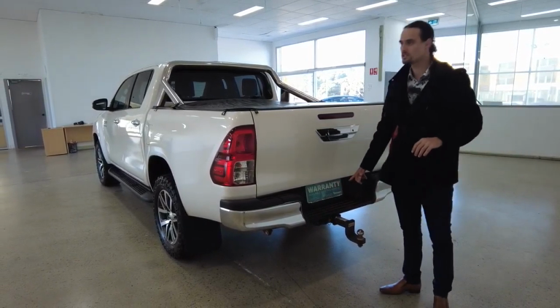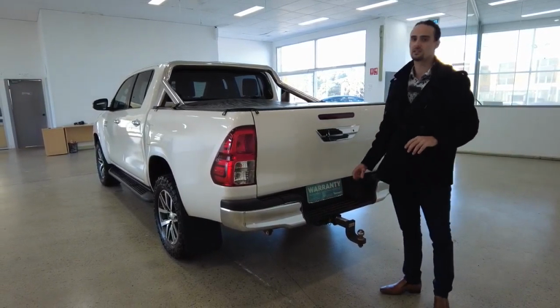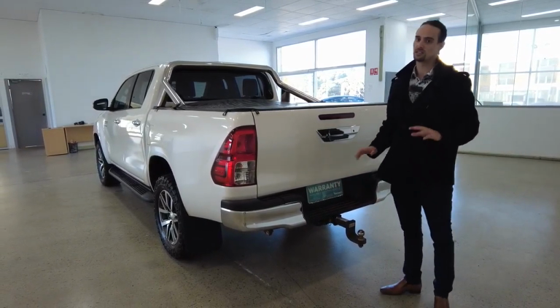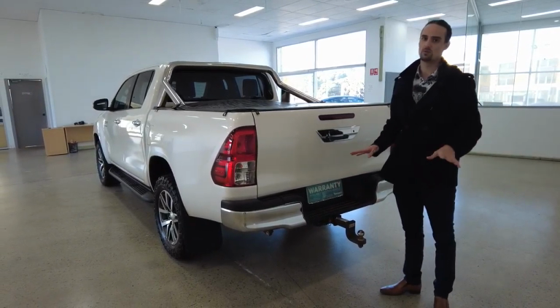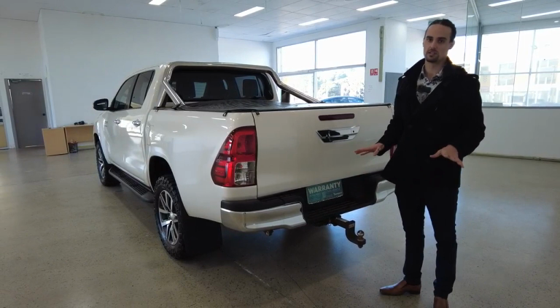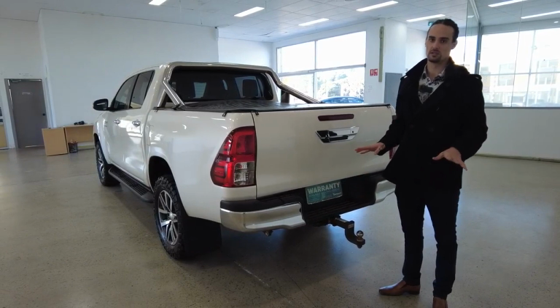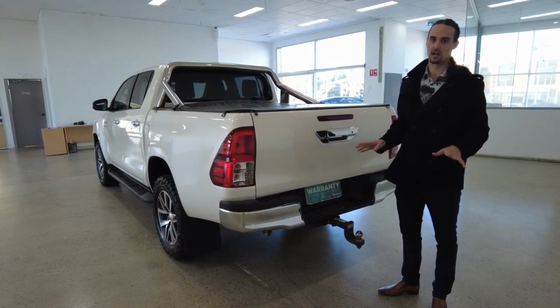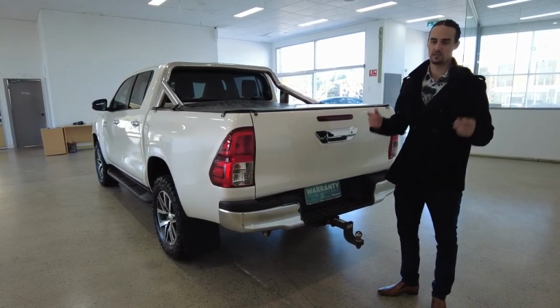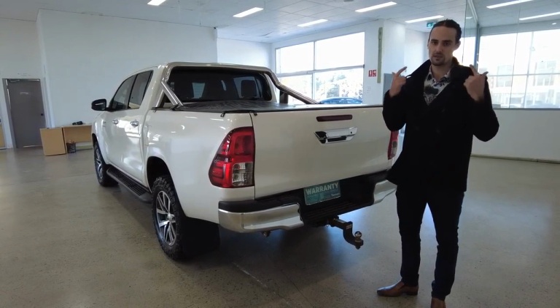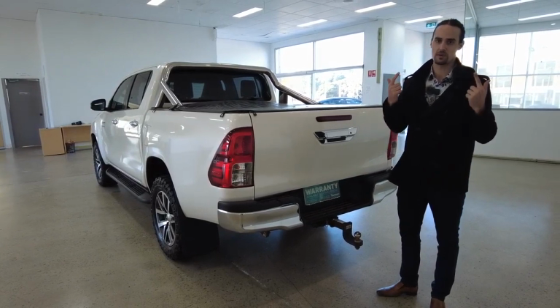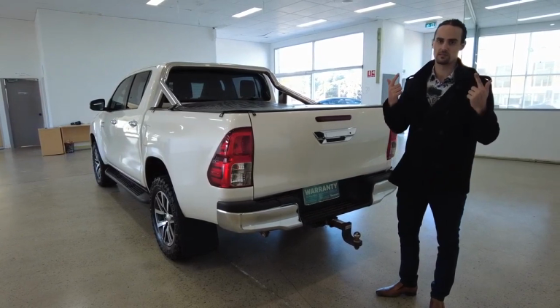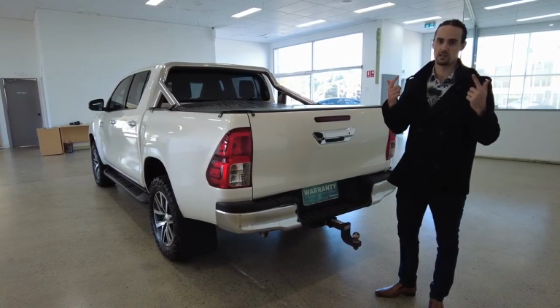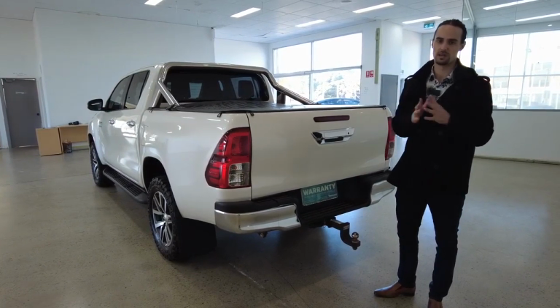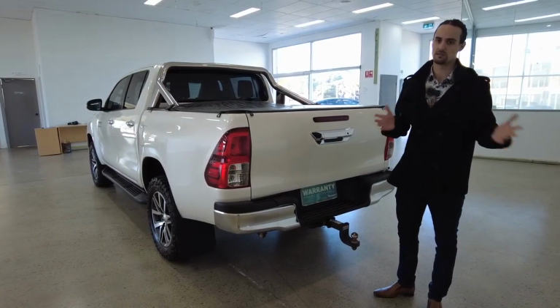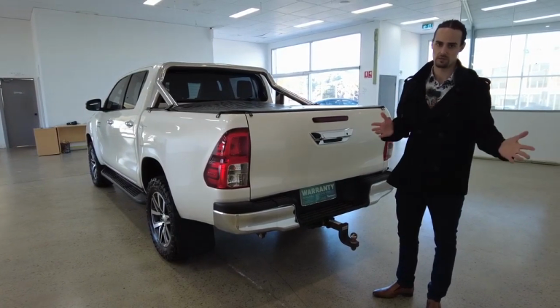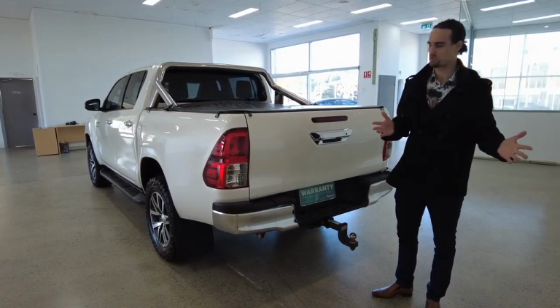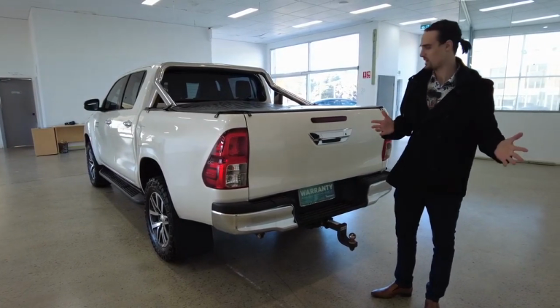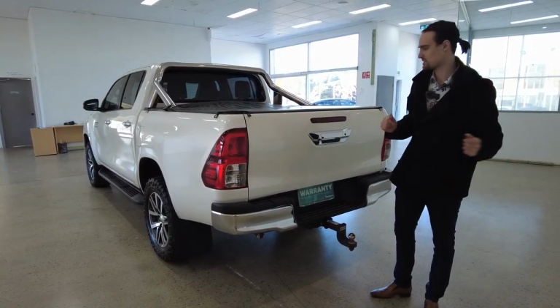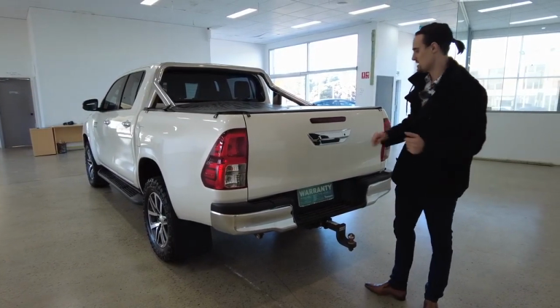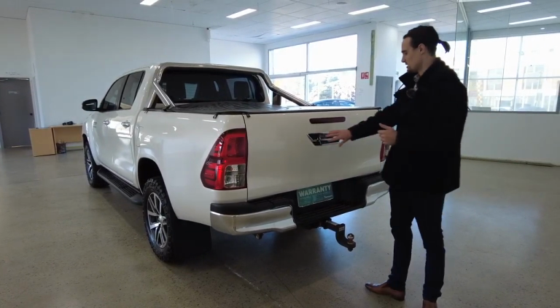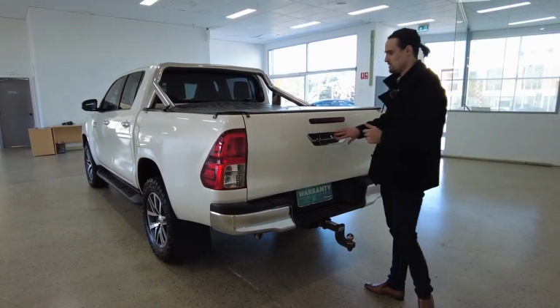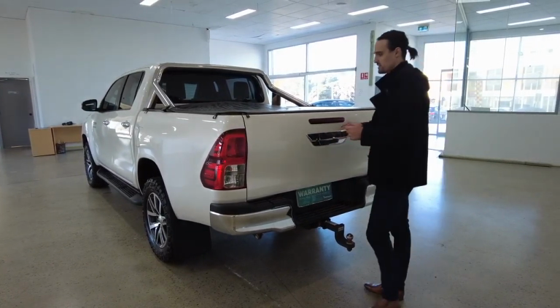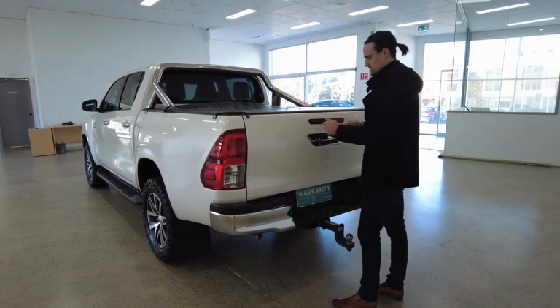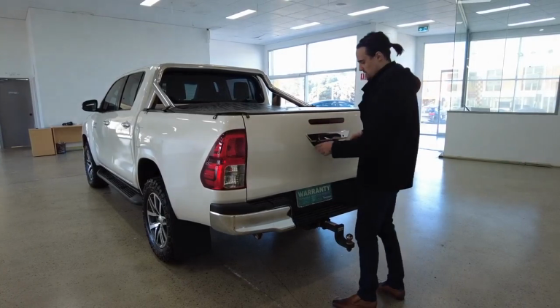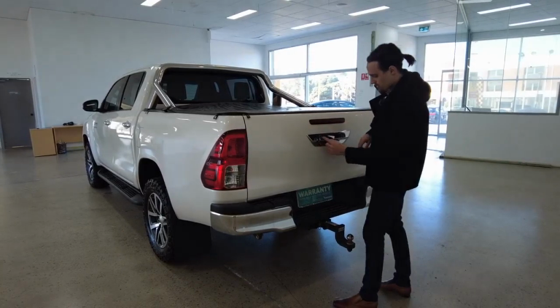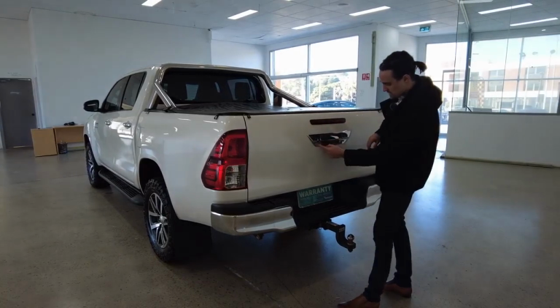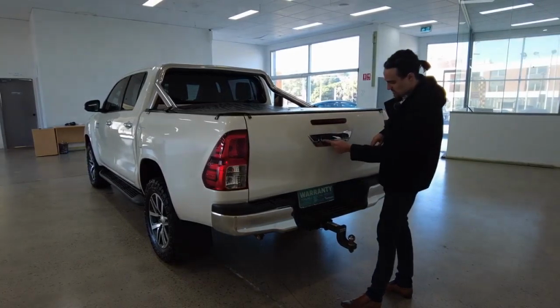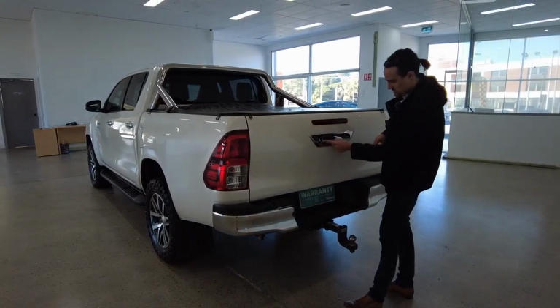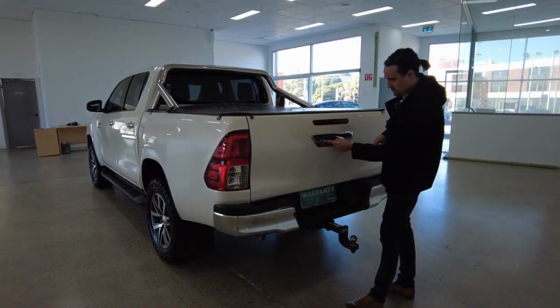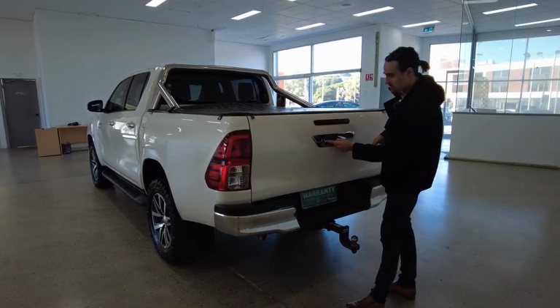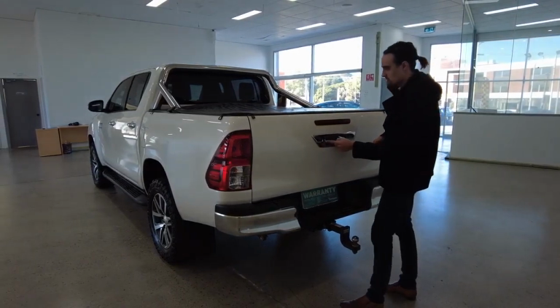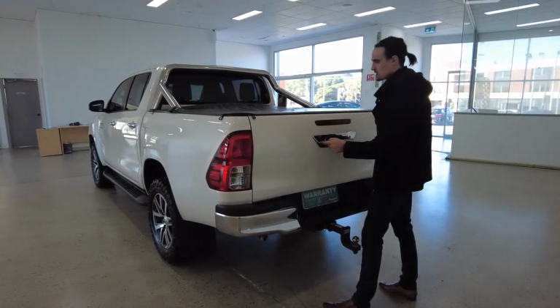Get the warranty with the car, guys — give yourself that peace of mind and spare yourself any potential headaches. Chrome finish. And the reverse camera is just to where my finger is here.